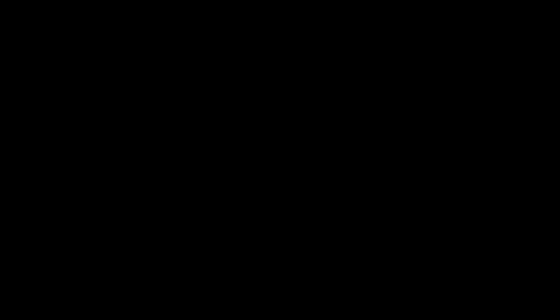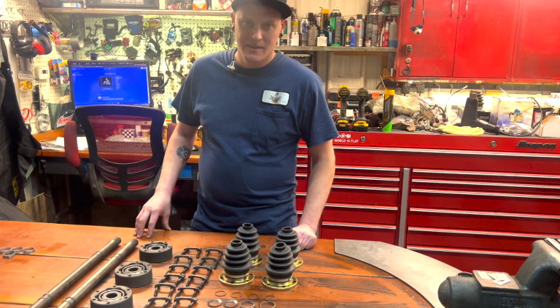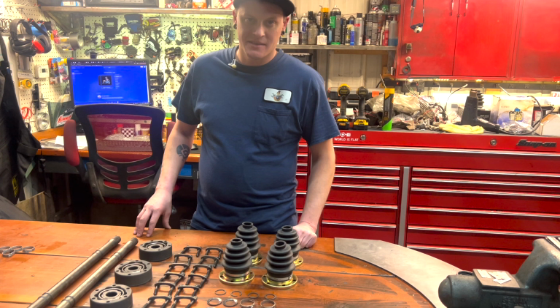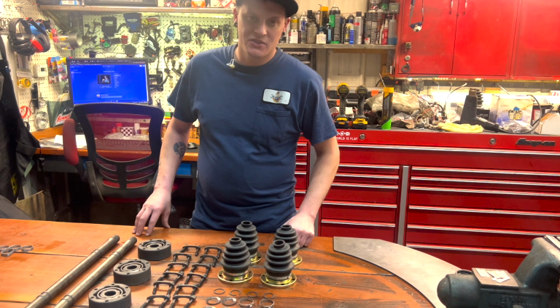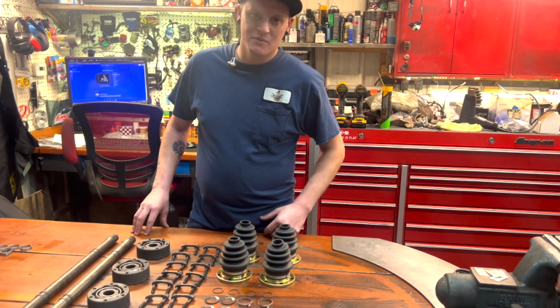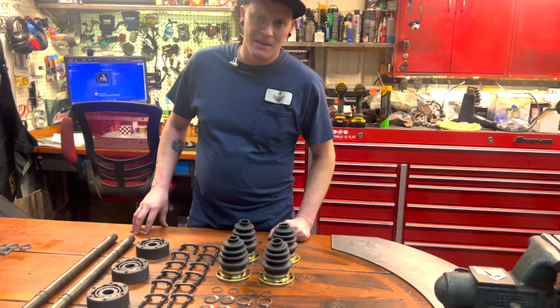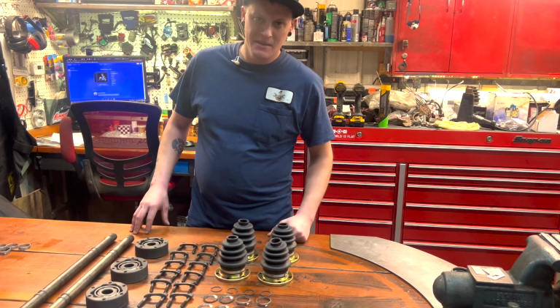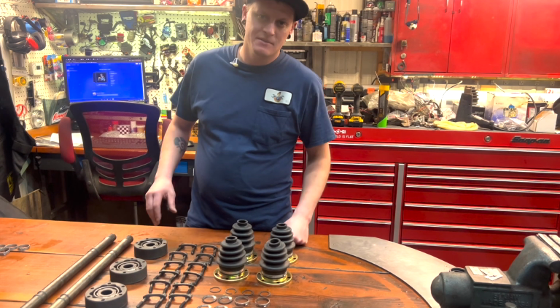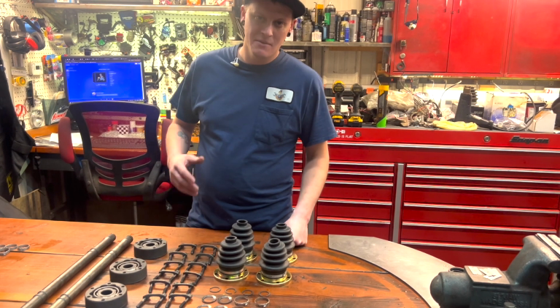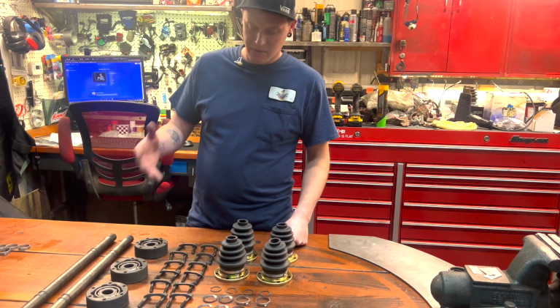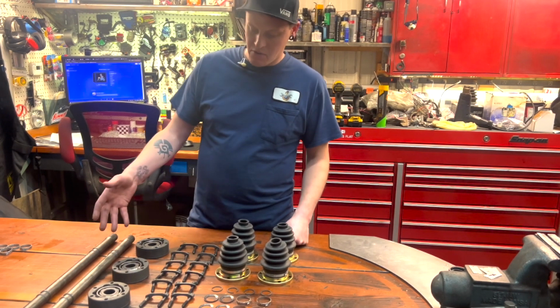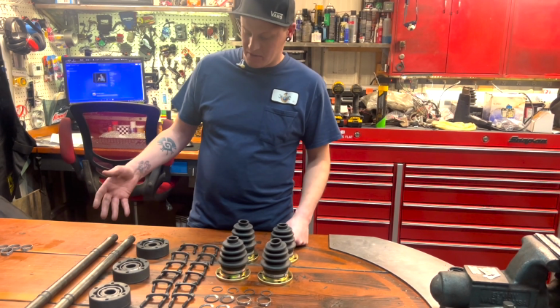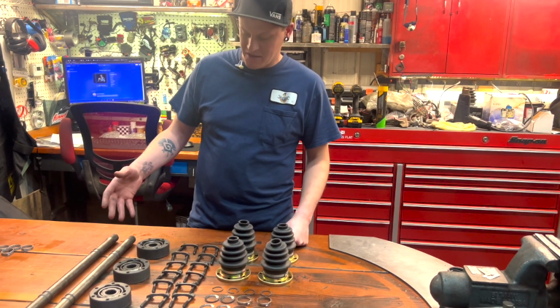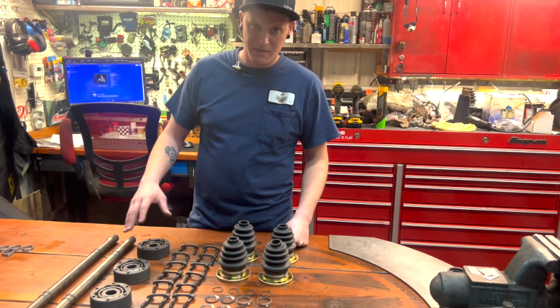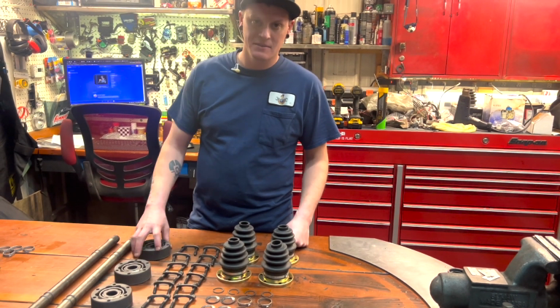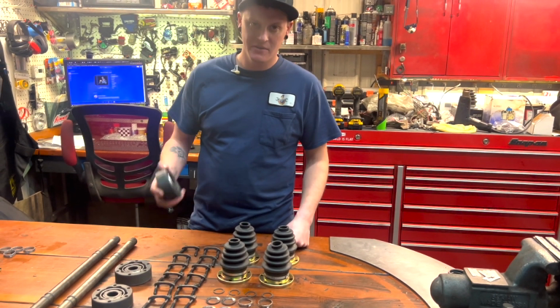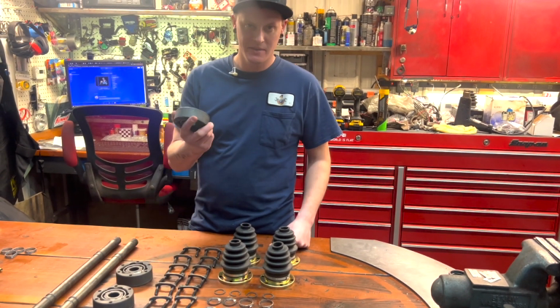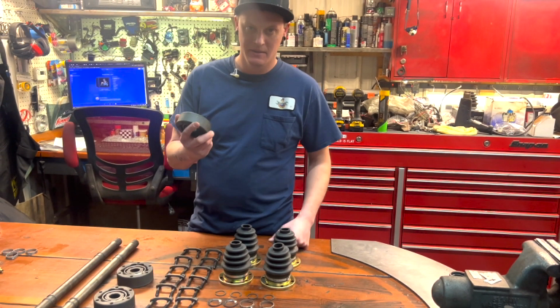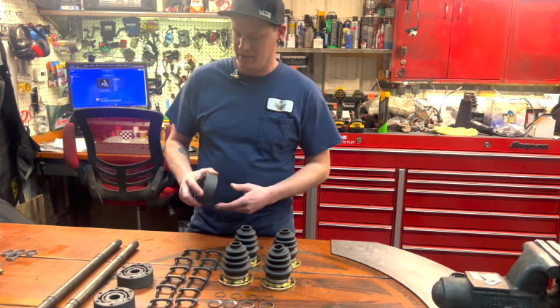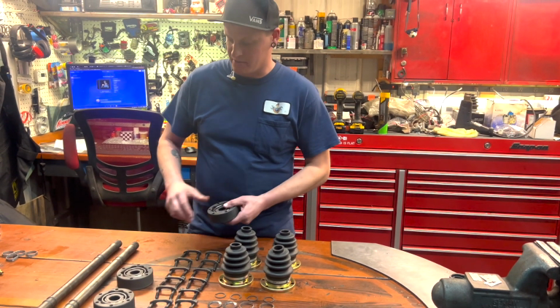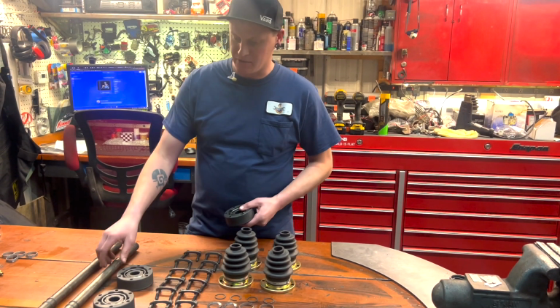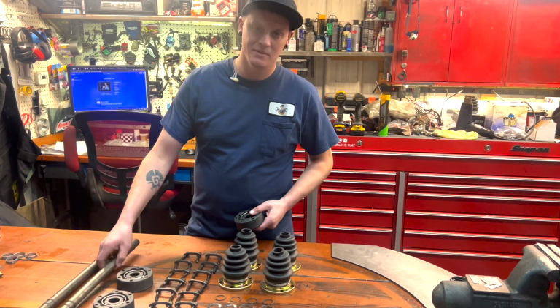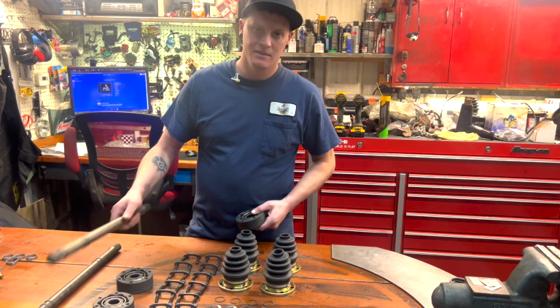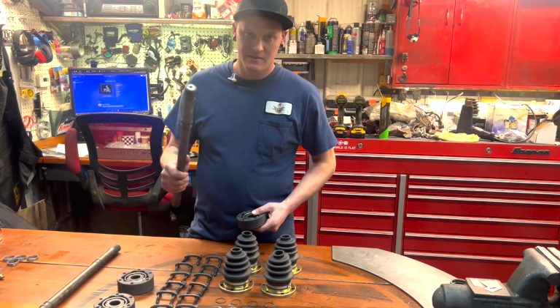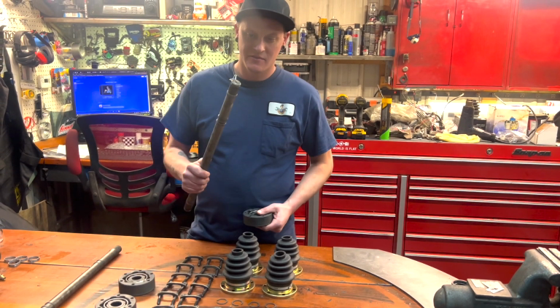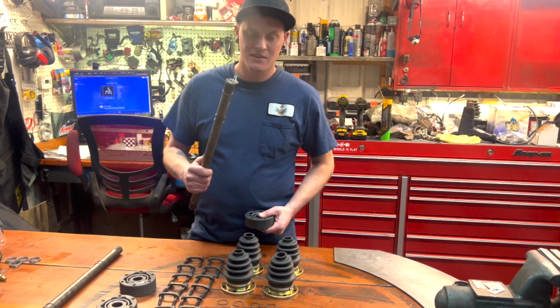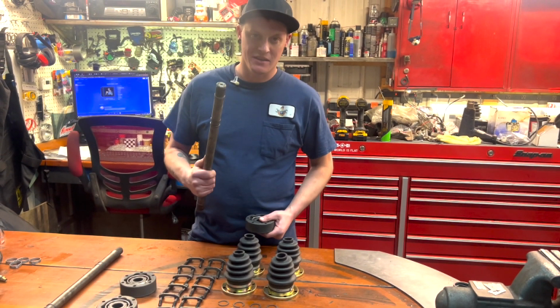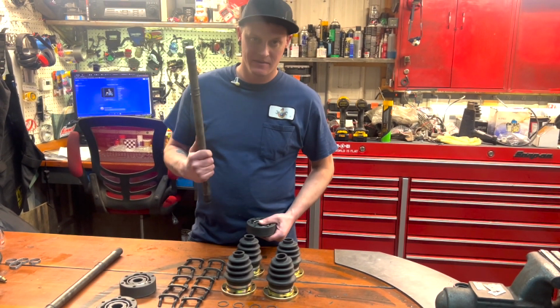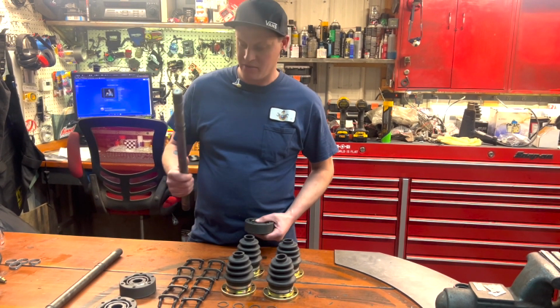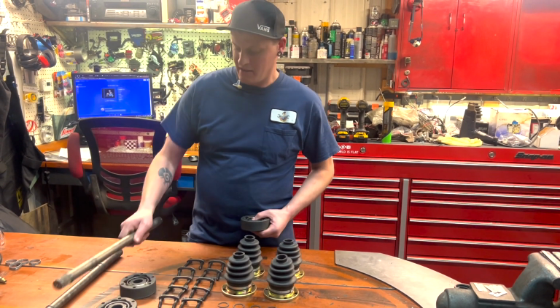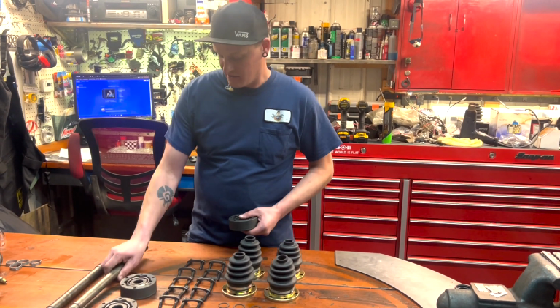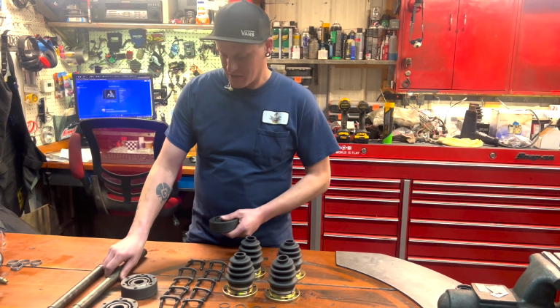Hey guys, this is Josh from the Fan Cafe. Today we are going to go over pressing CV joints onto the new CV axle shafts that you can get out of the kit.